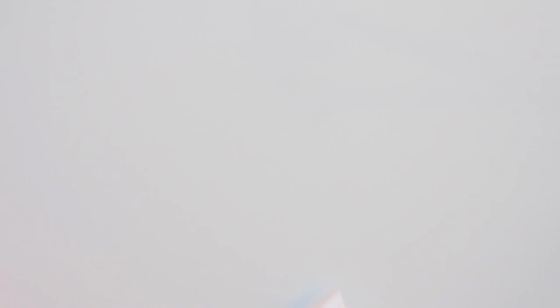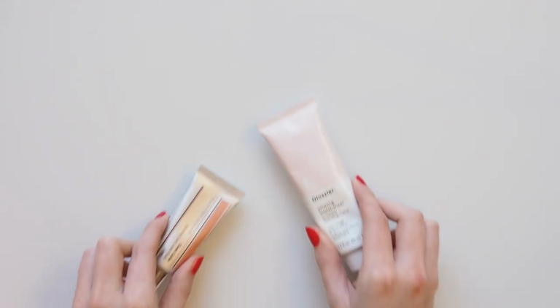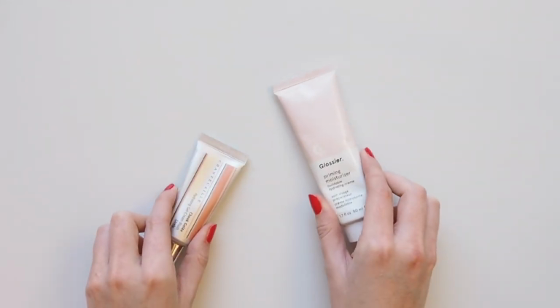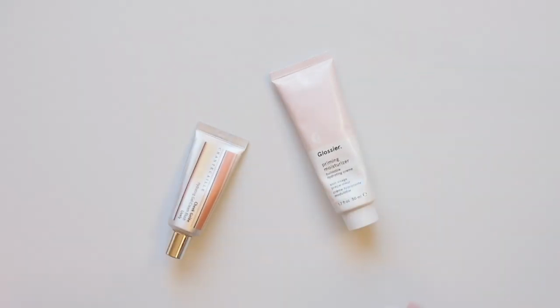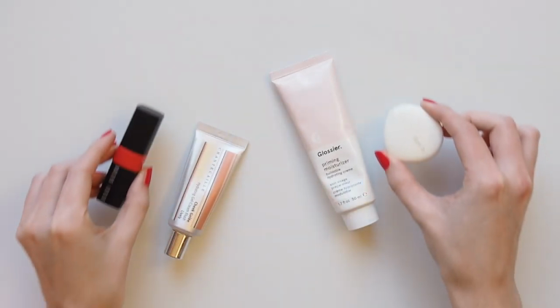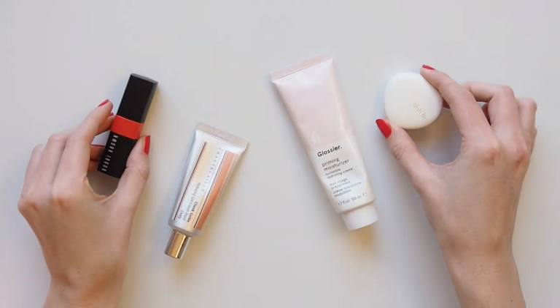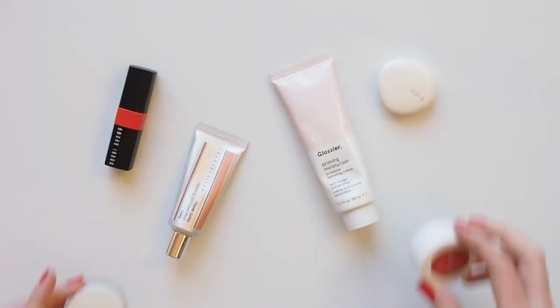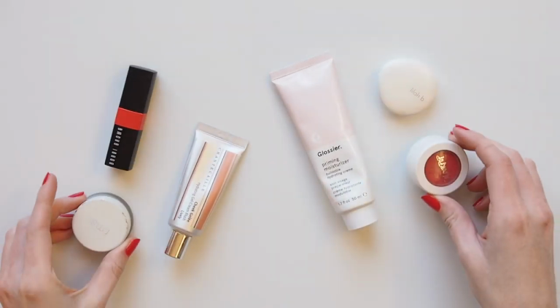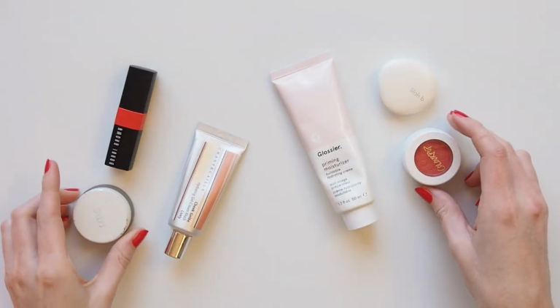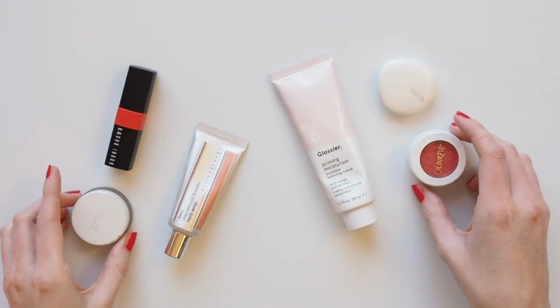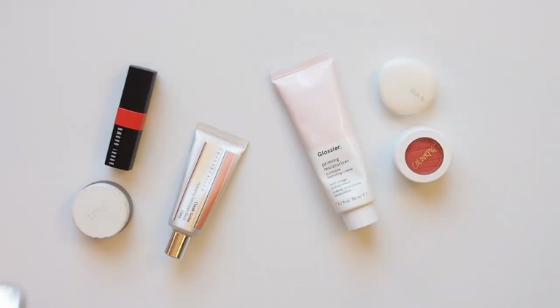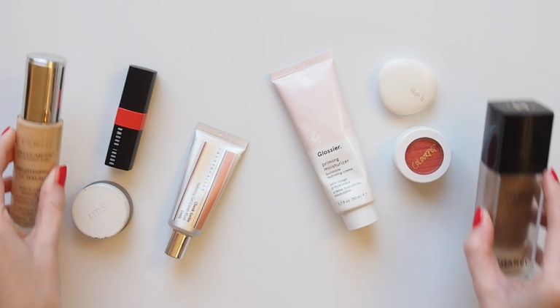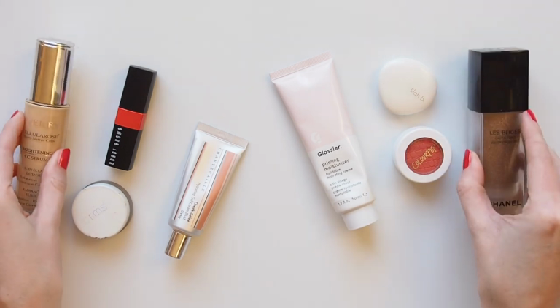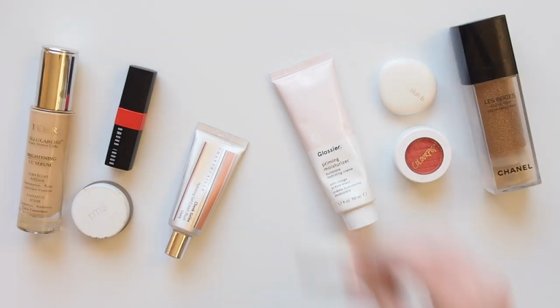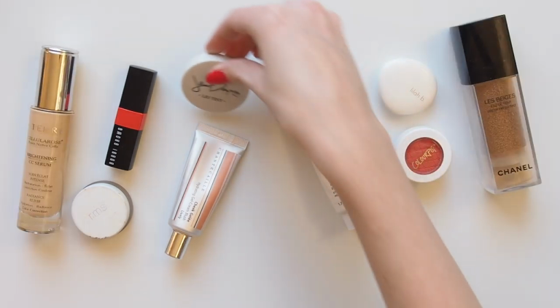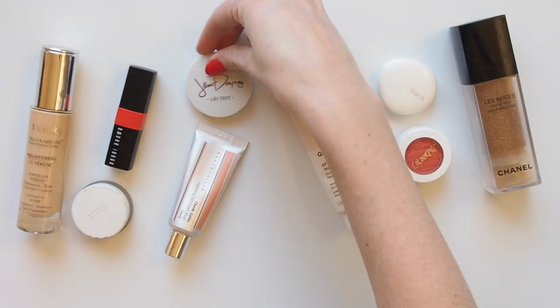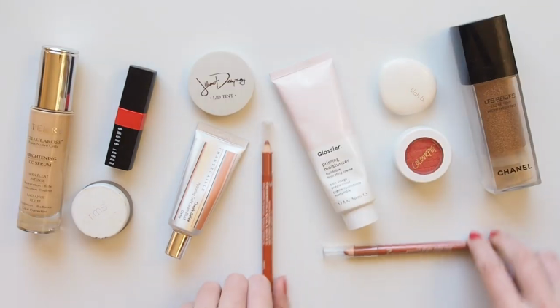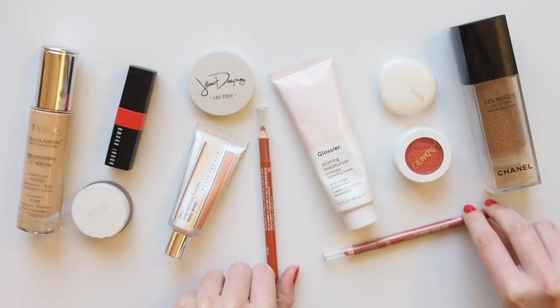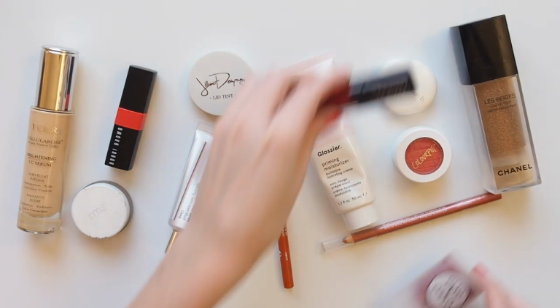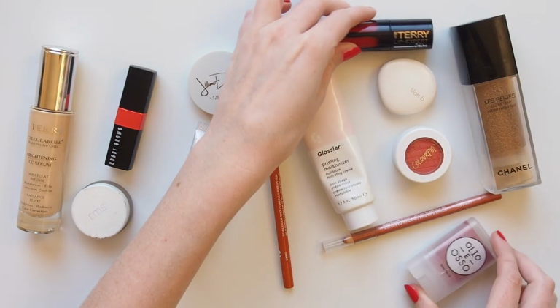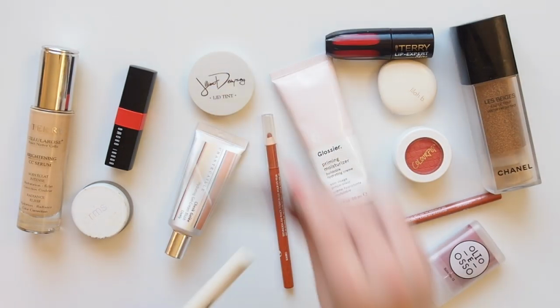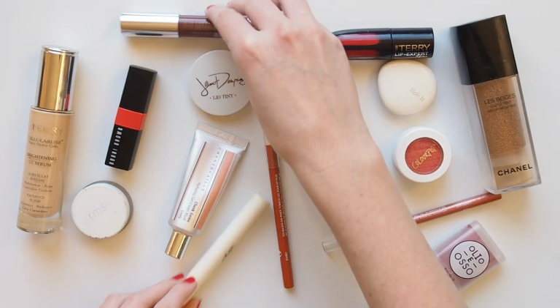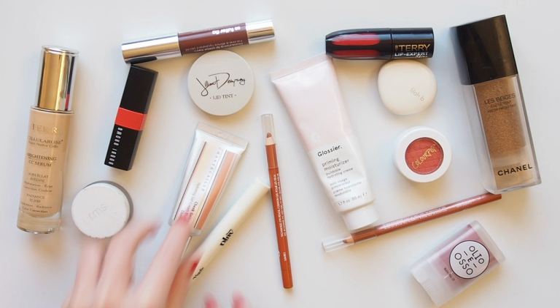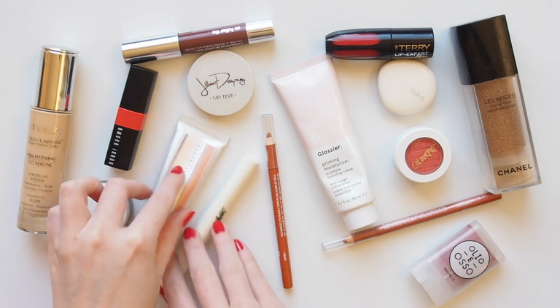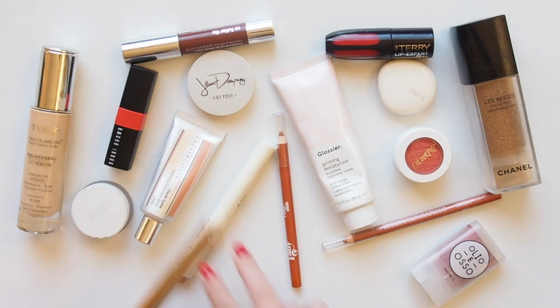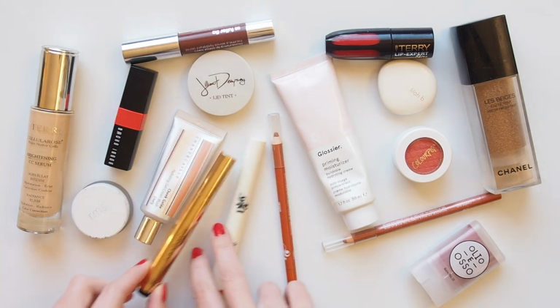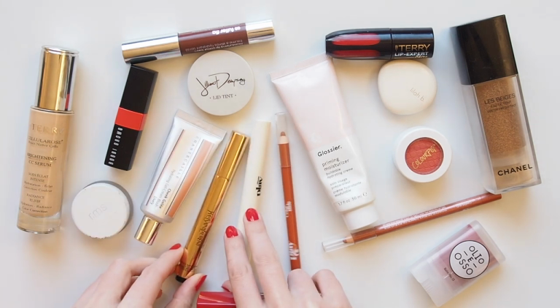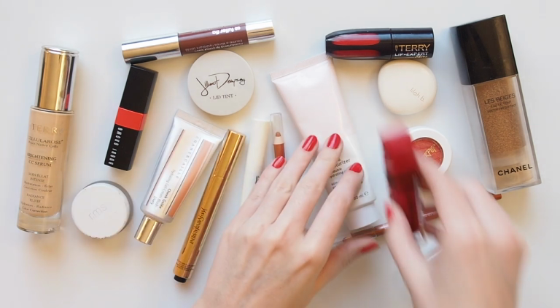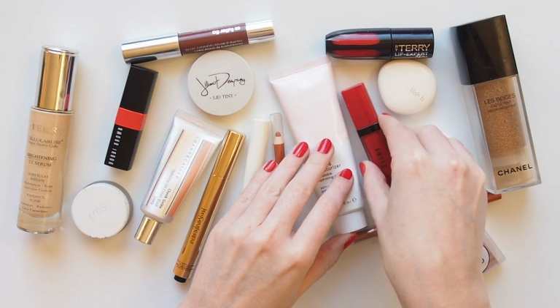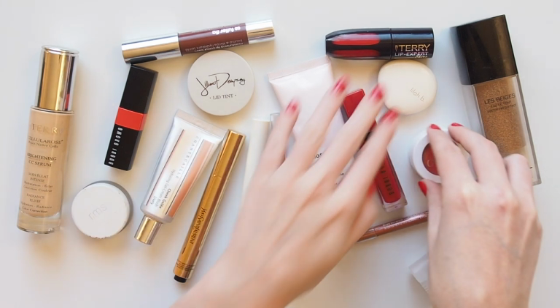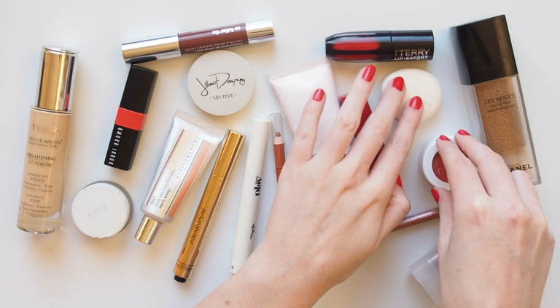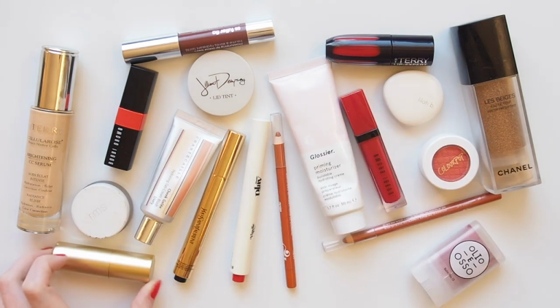Hello there! Summer's in full swing for those of you in the Northern Hemisphere, so I thought I'd recap some of the products I reach for most when the temperature heats up. I don't use all of these products at once — if anything I go even lighter than usual with makeup in summer, but these are the pieces I've enjoyed swapping in and out most this year.